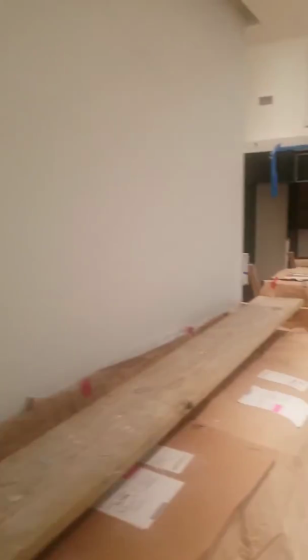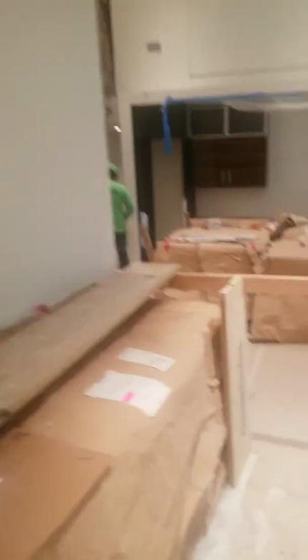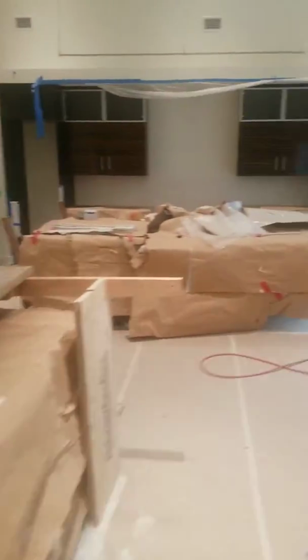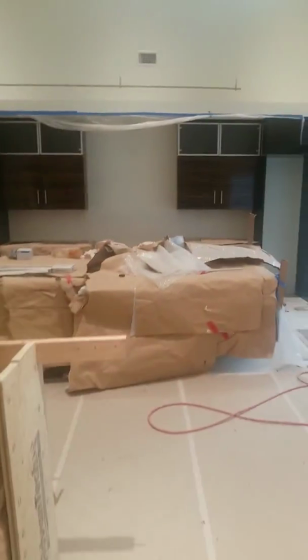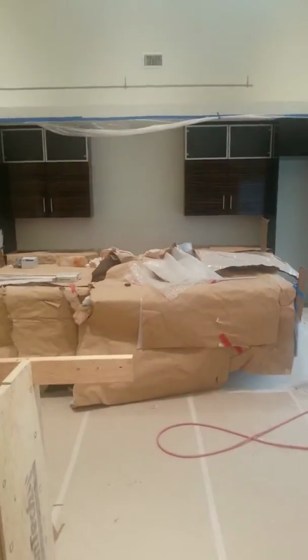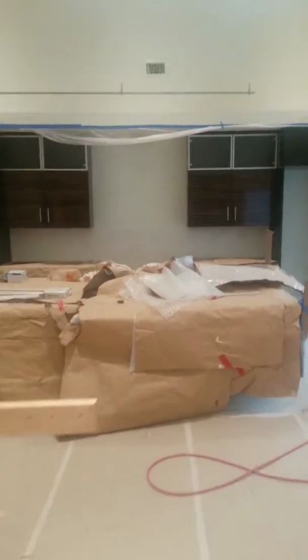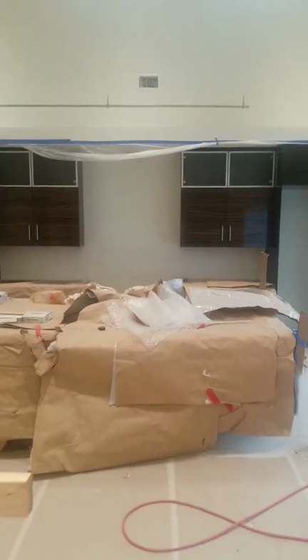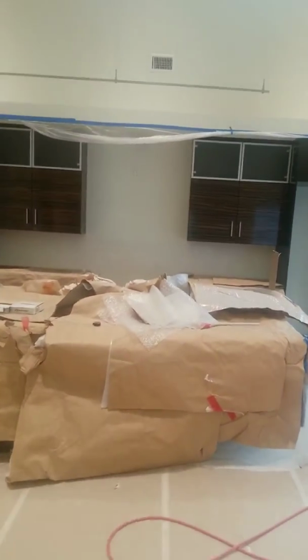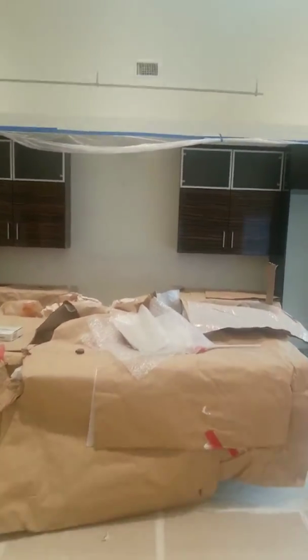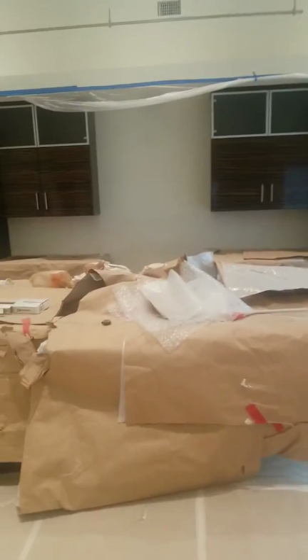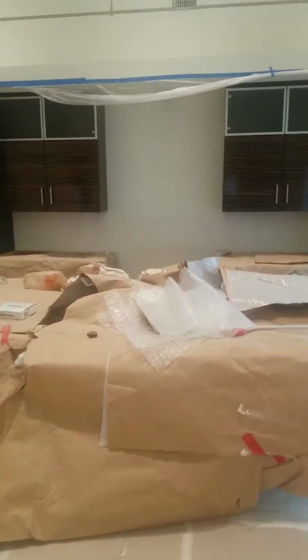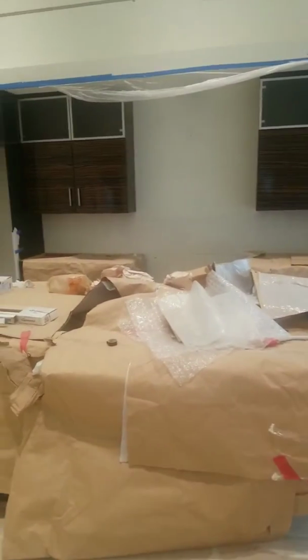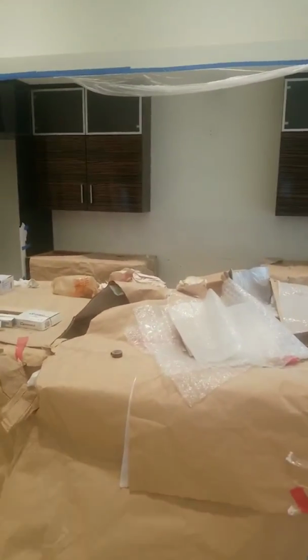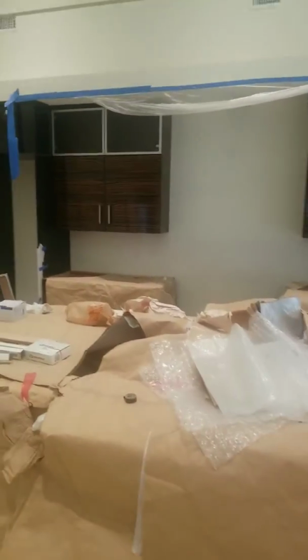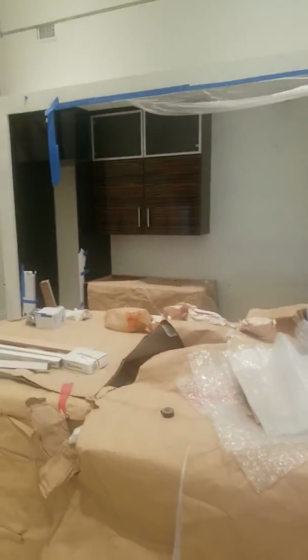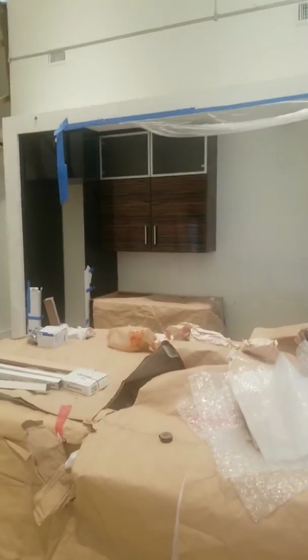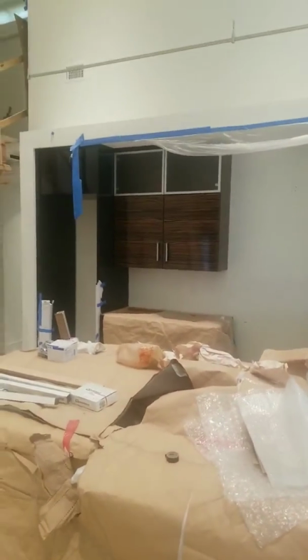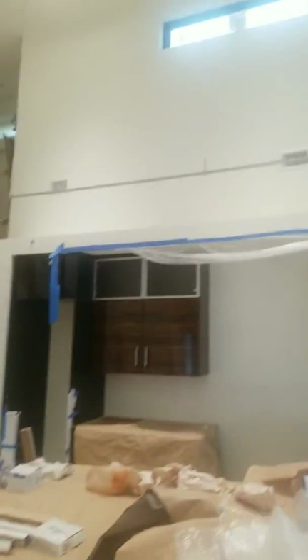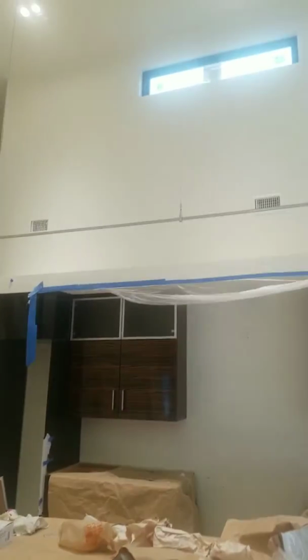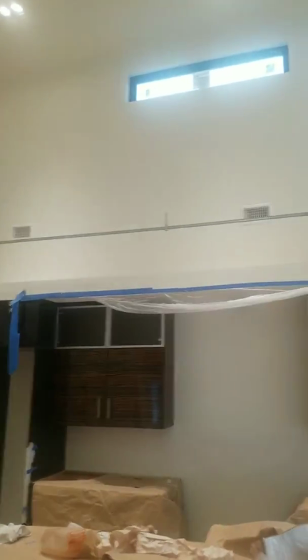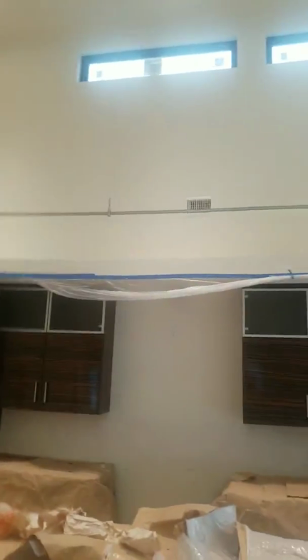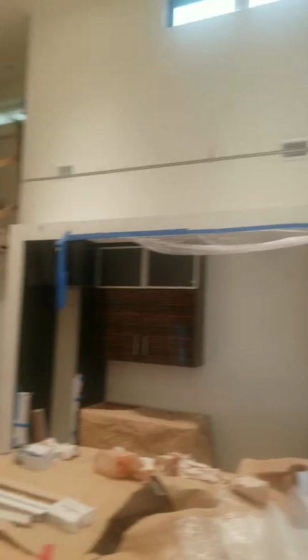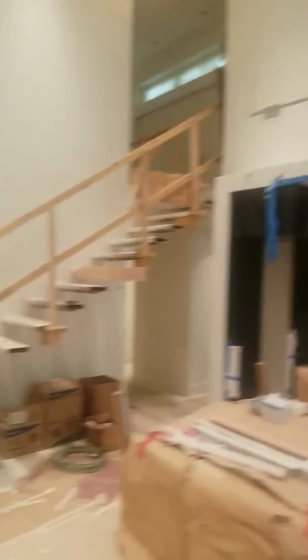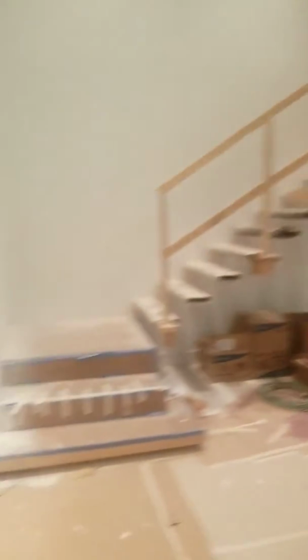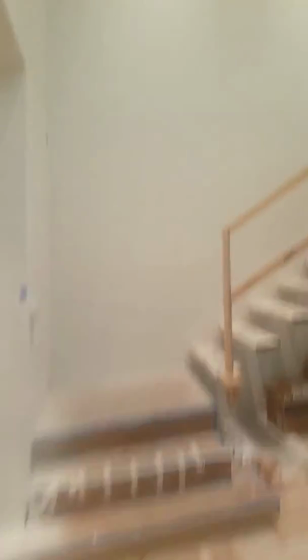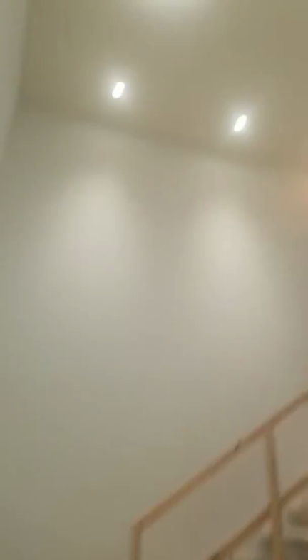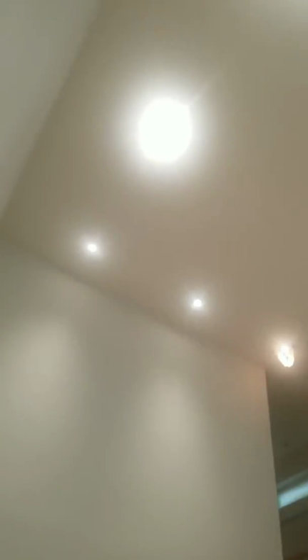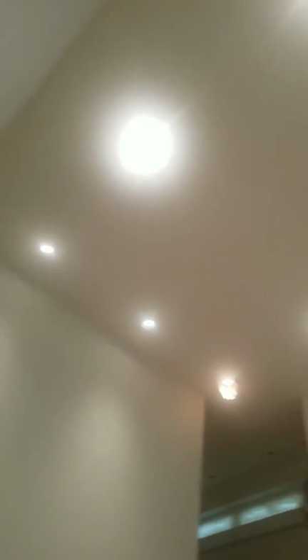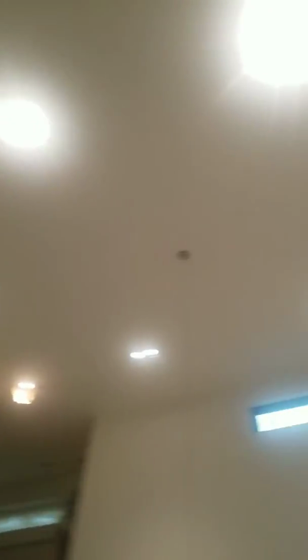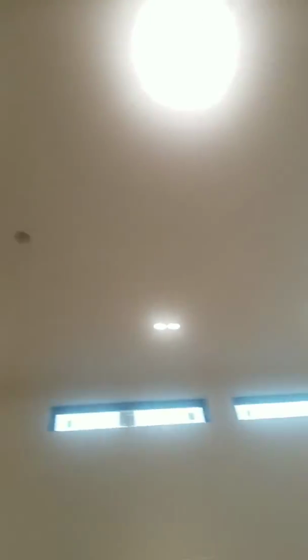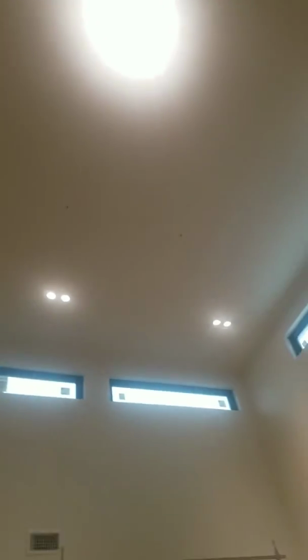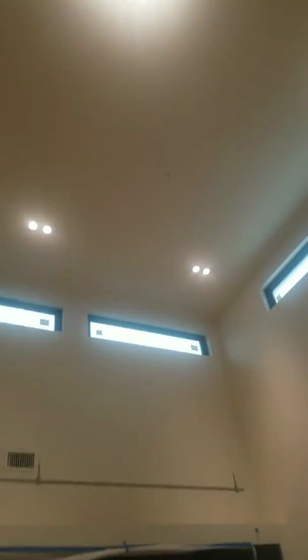The kitchen's partially in. We're still waiting on countertops, but these are the cabinets and this is the rail light that's going to go up, and we got our lighting up here in this high ceiling.